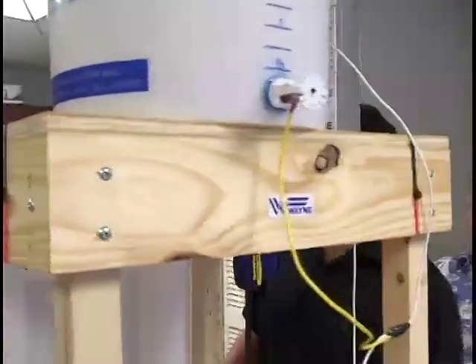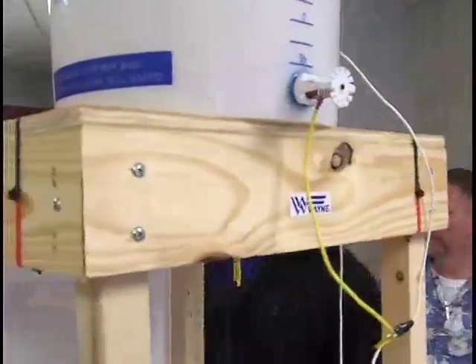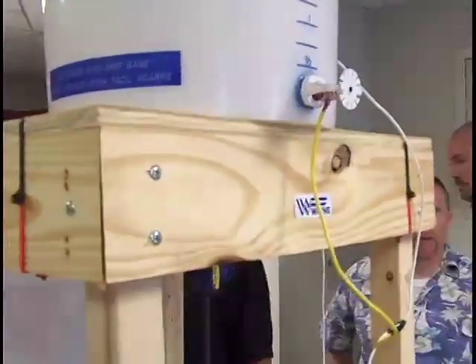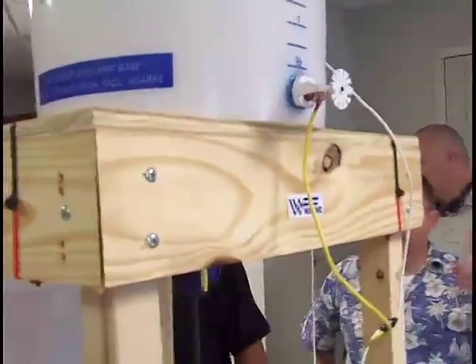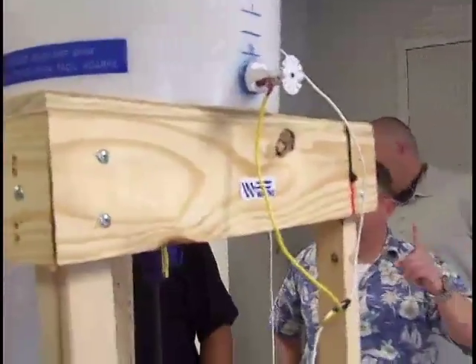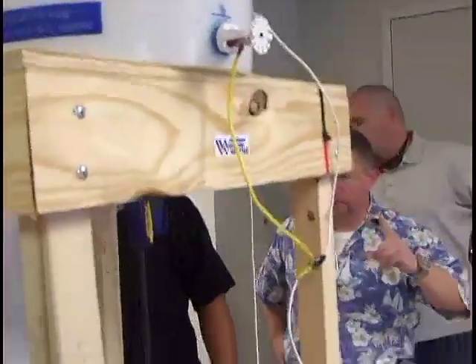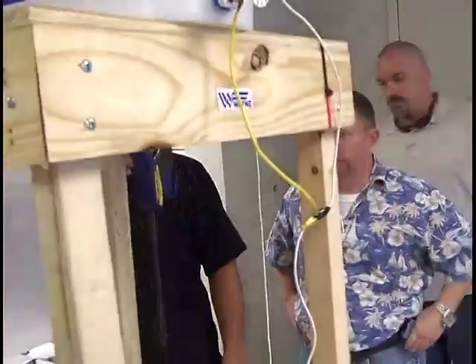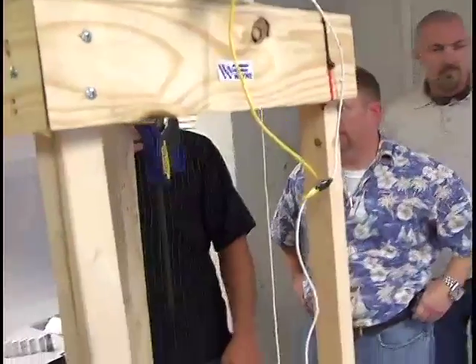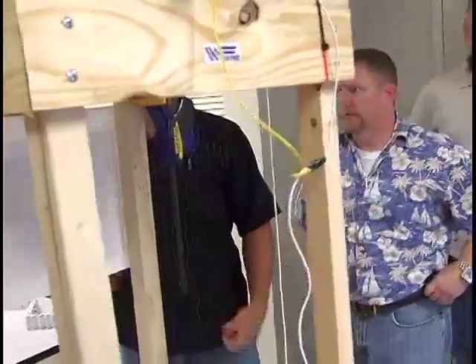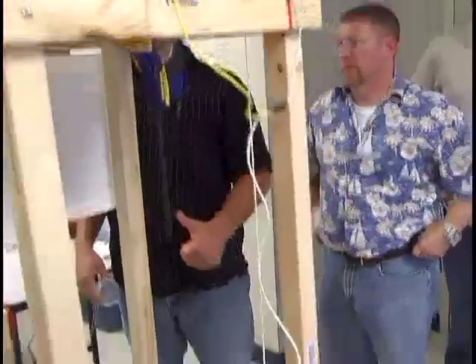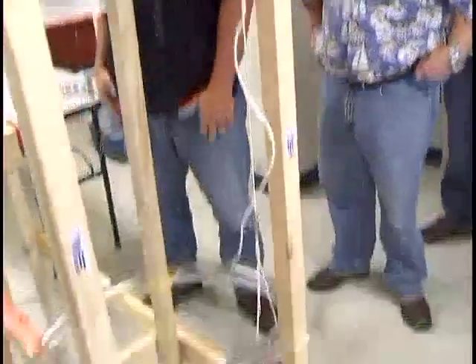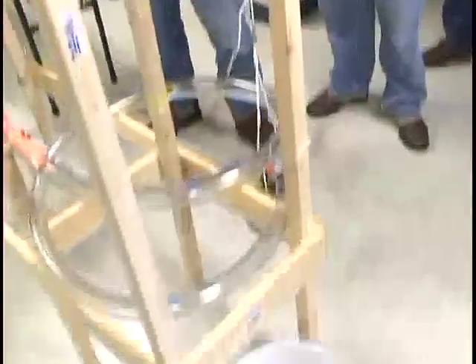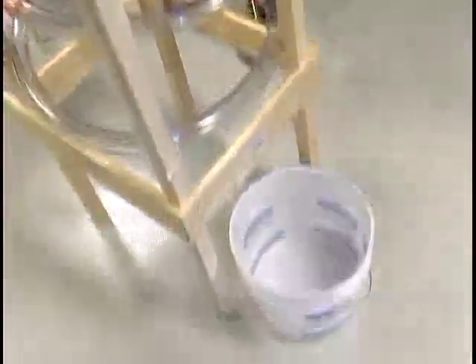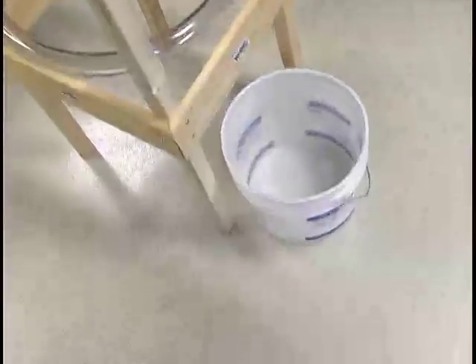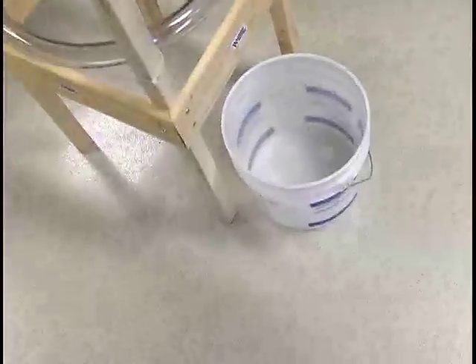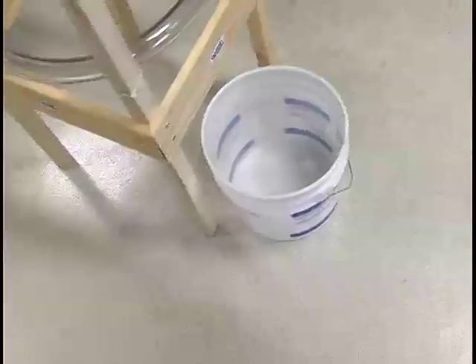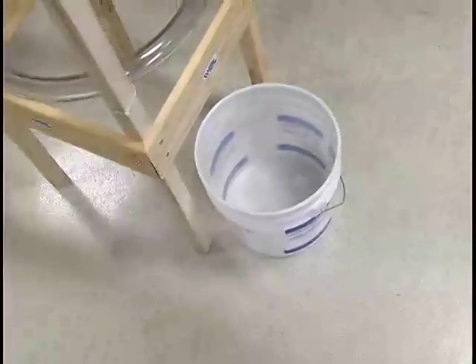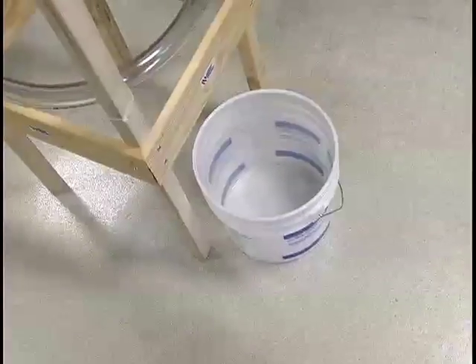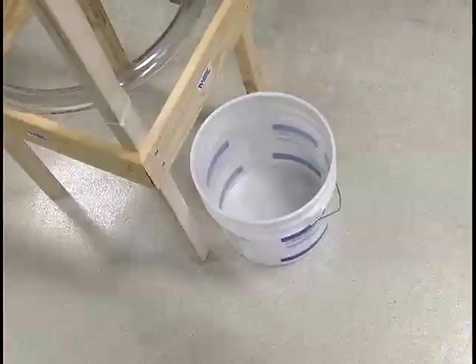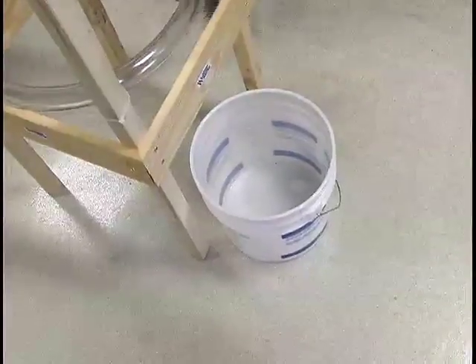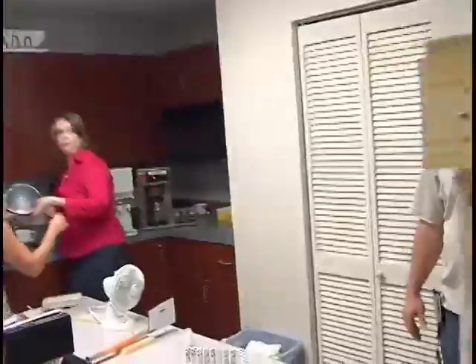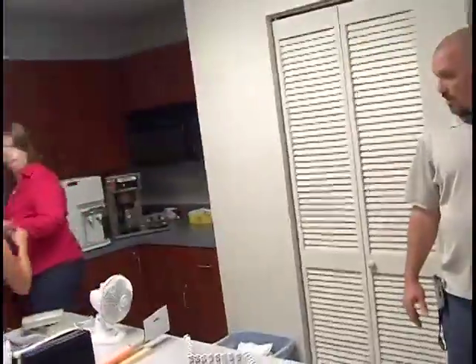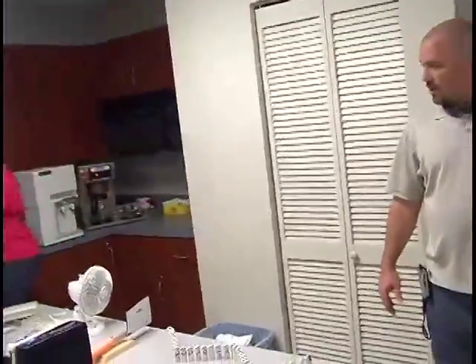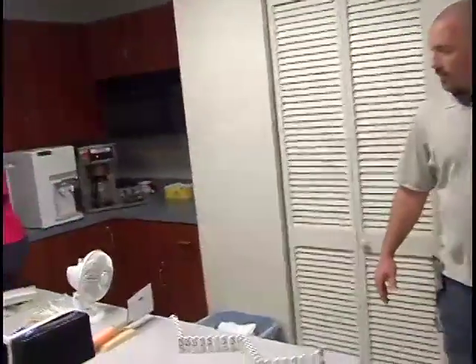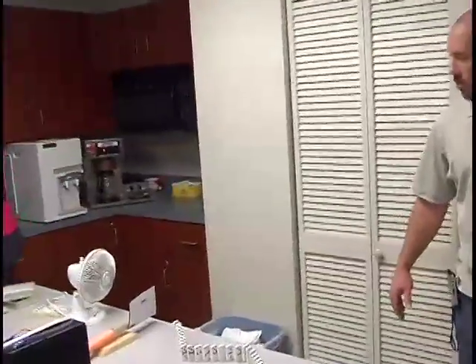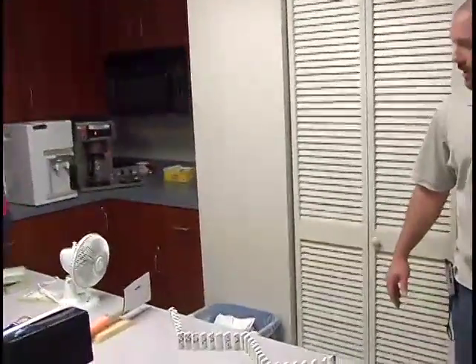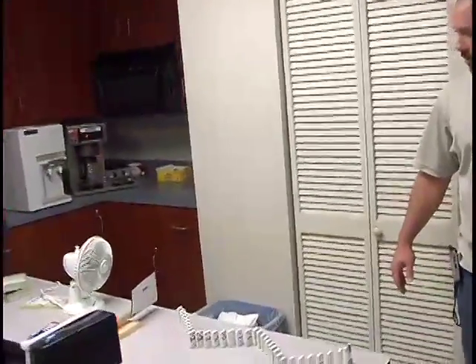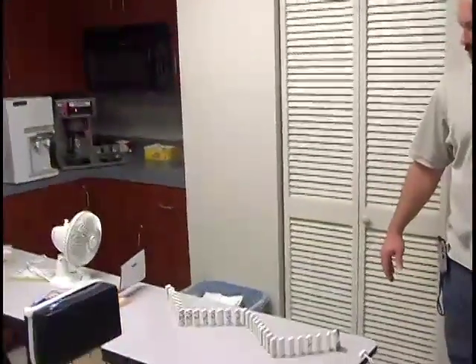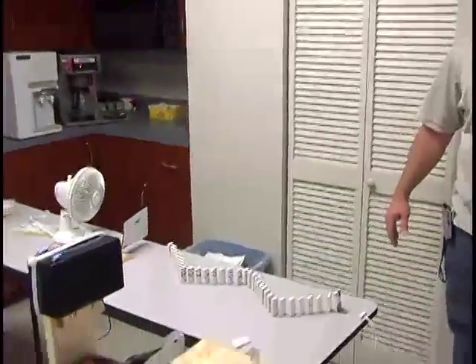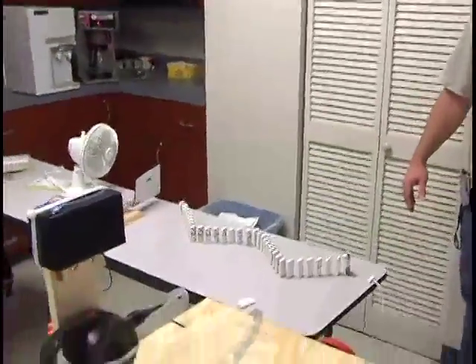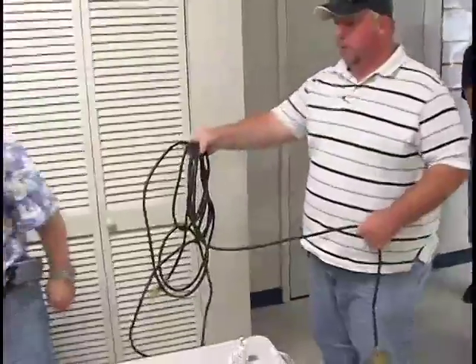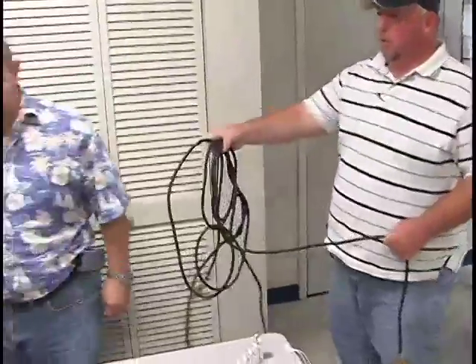I'm putting the candle out — Jason's bringing the candle out and we need water. We need water in the bucket. Watch the table. Watch the dominoes. We've got a stanch cord right here.